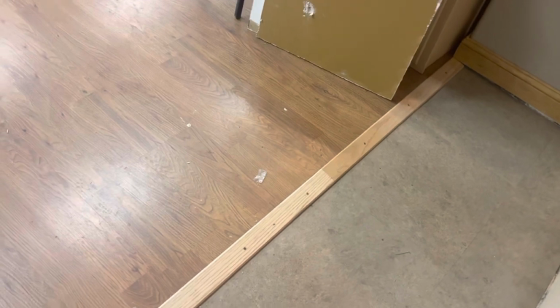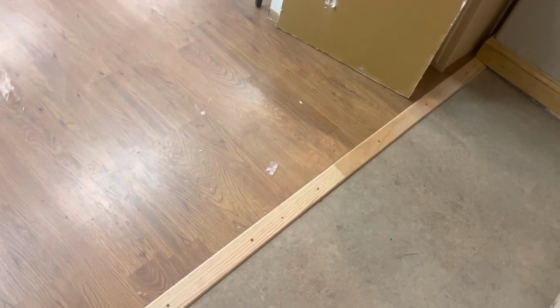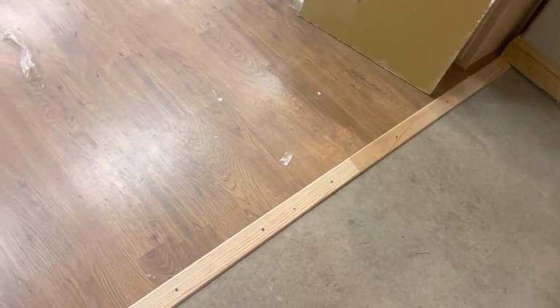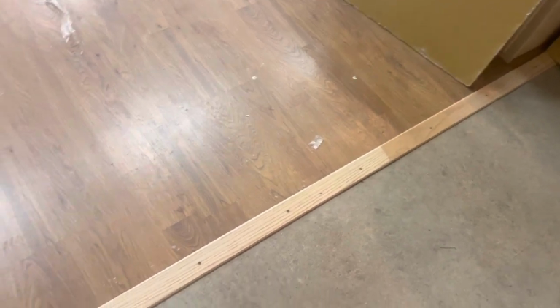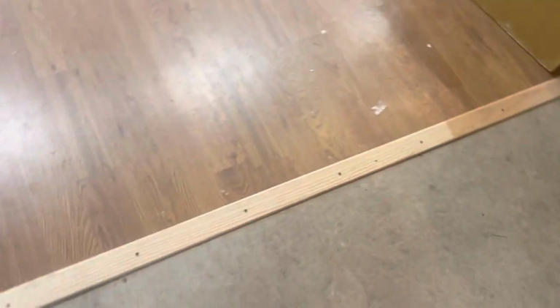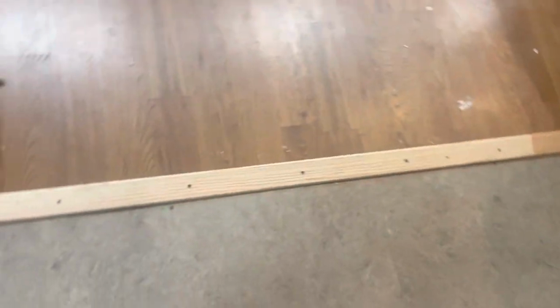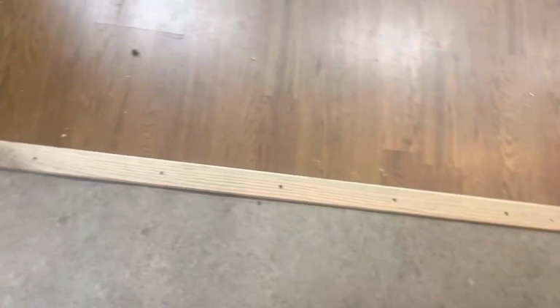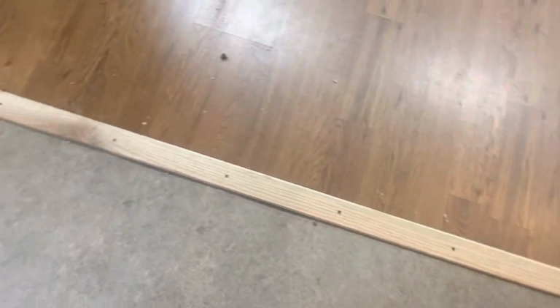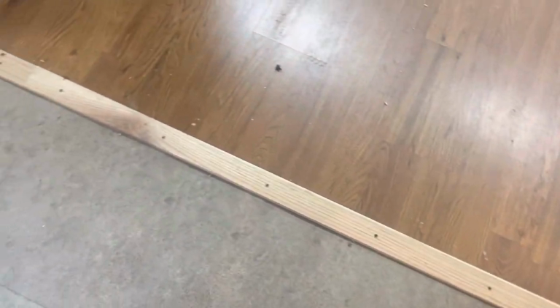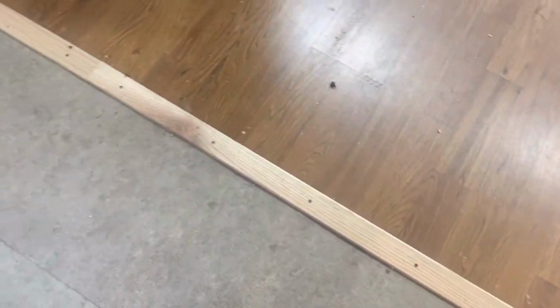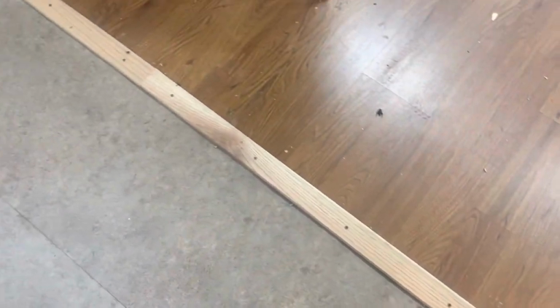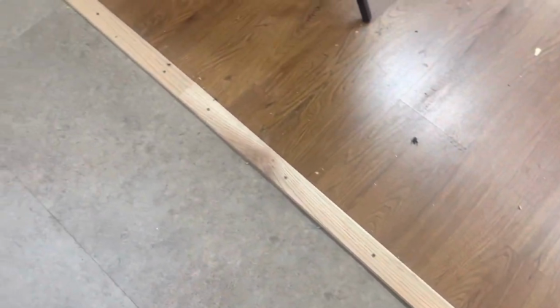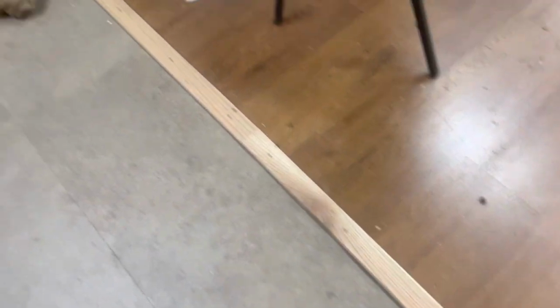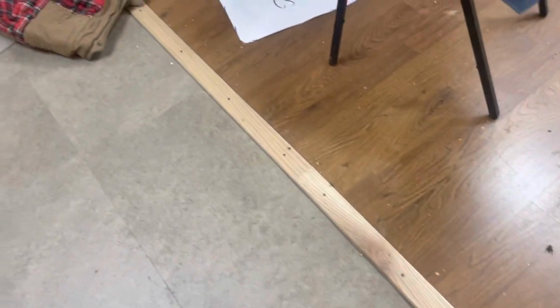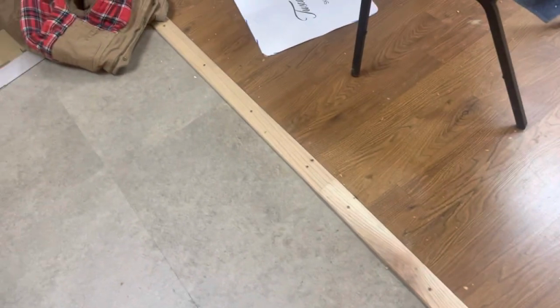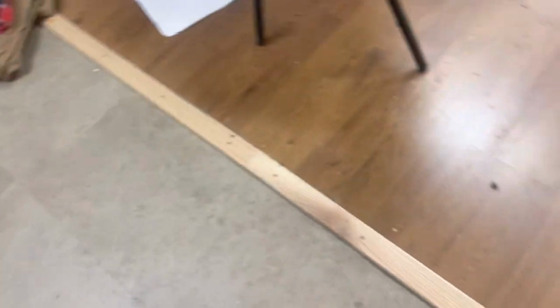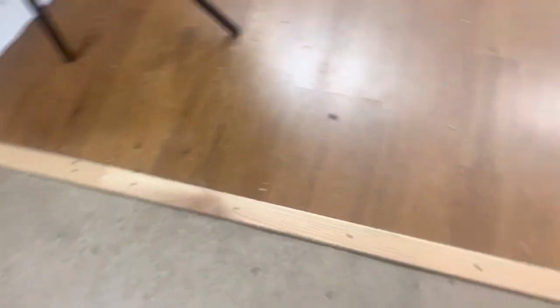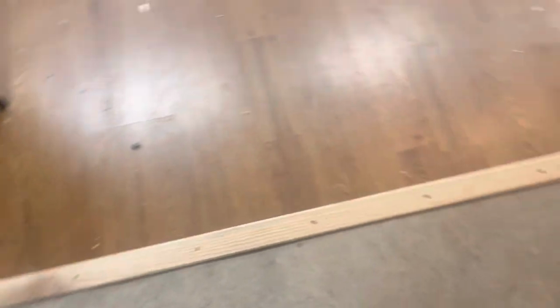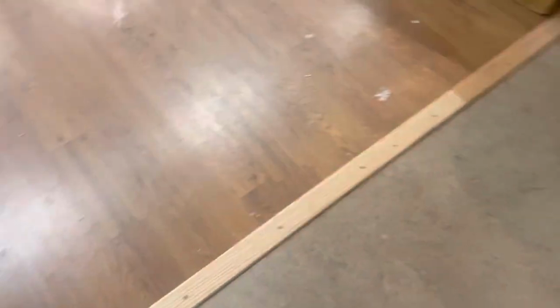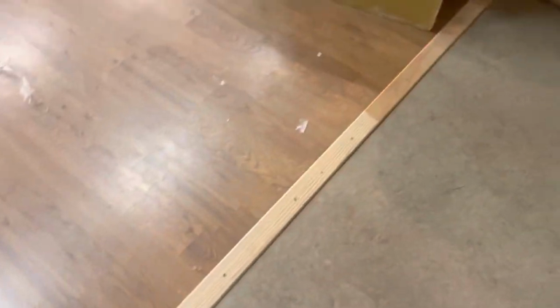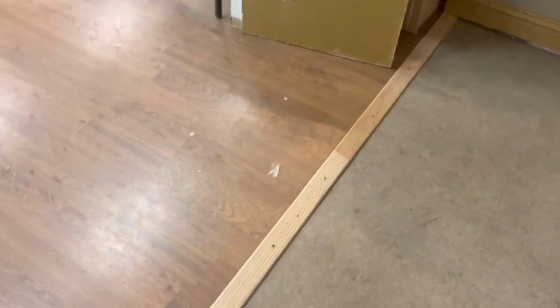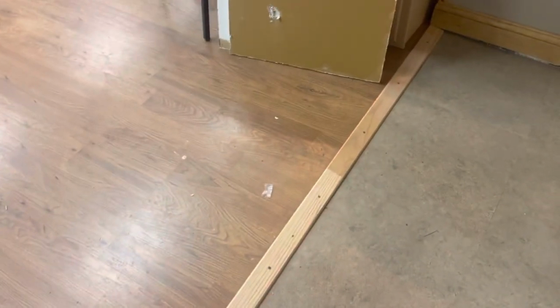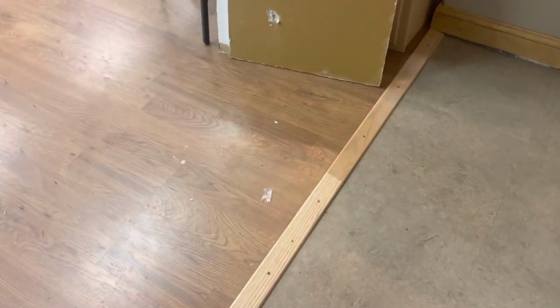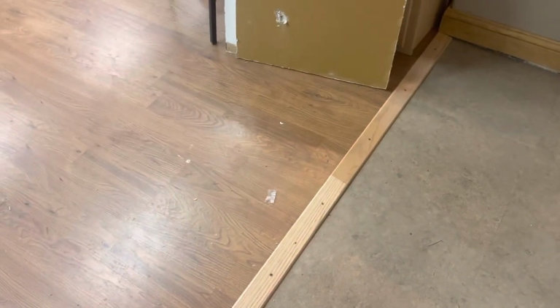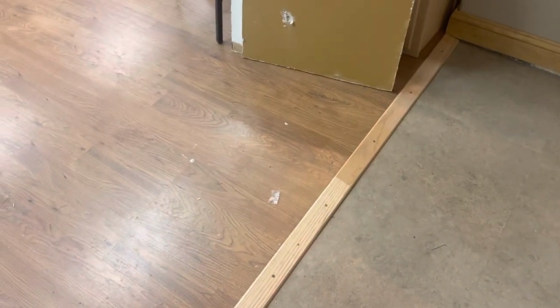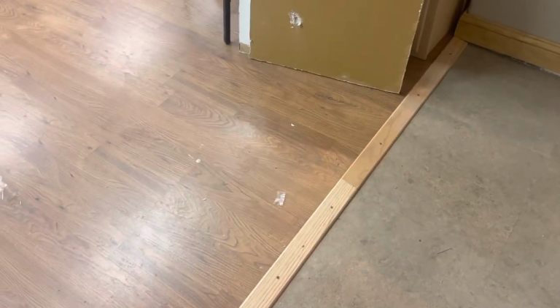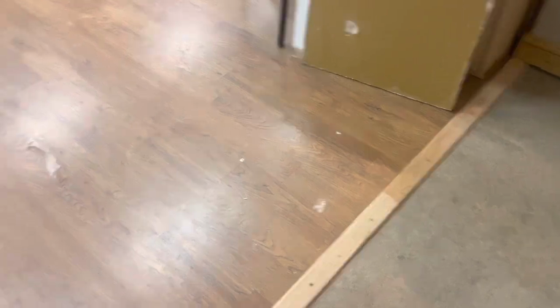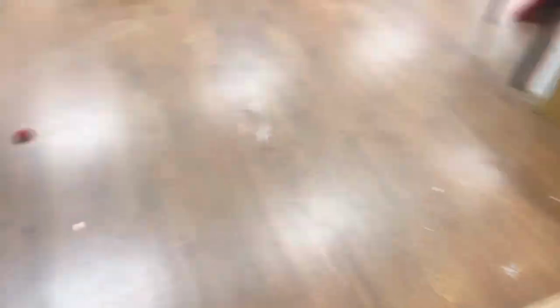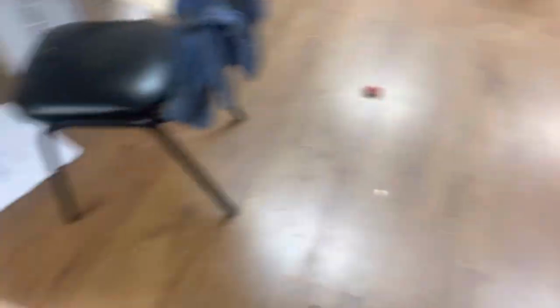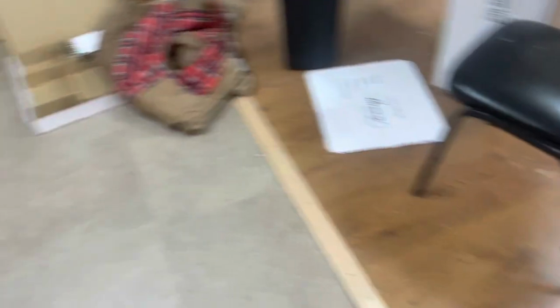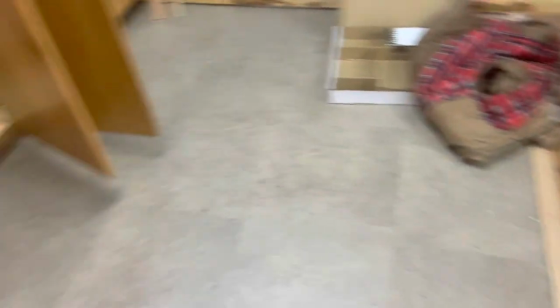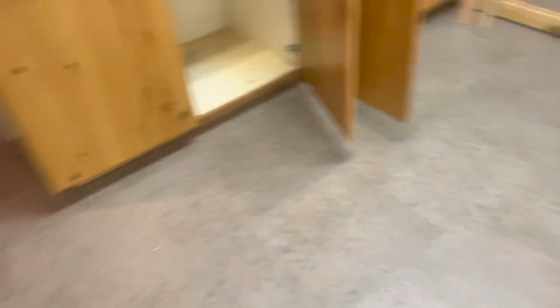Most of the trim pieces were metal and I didn't want to deal with cutting them, but I found this one and it looks really good. Compared to nothing — which is what I'm up against — it's doing so much better.